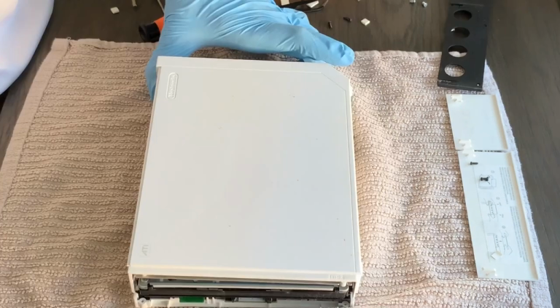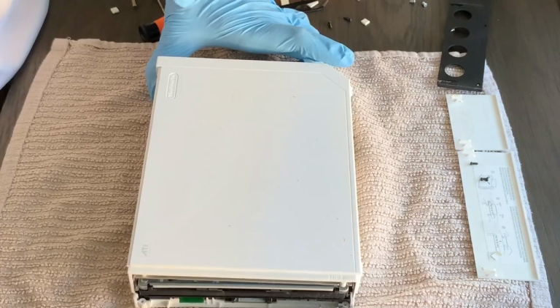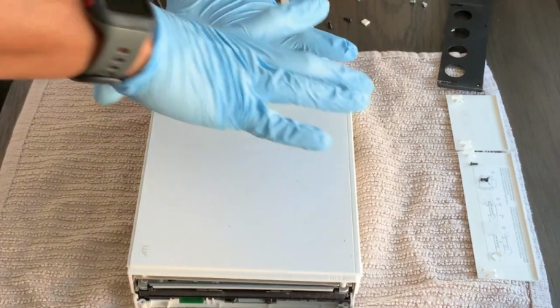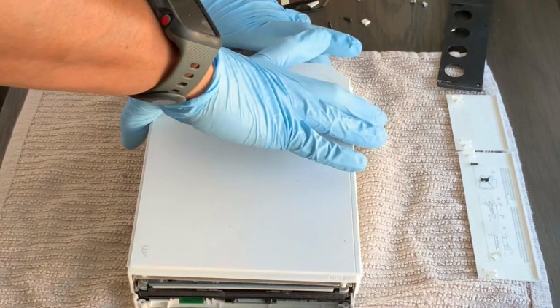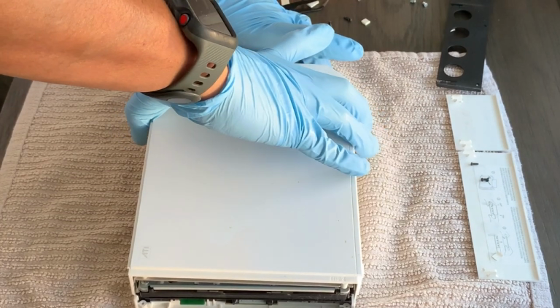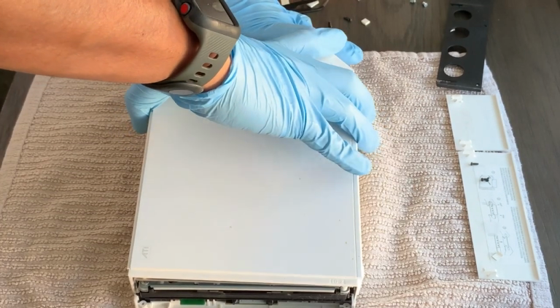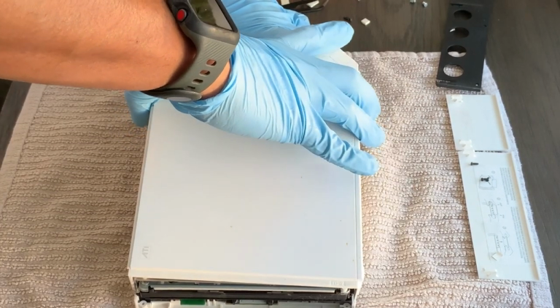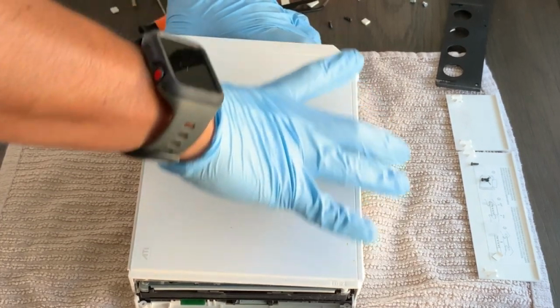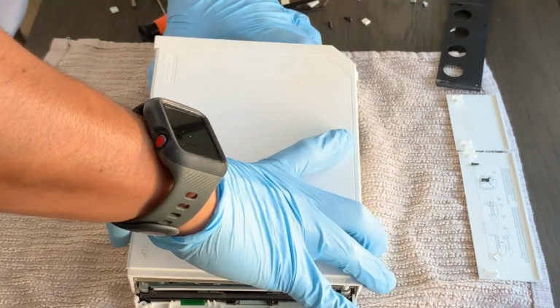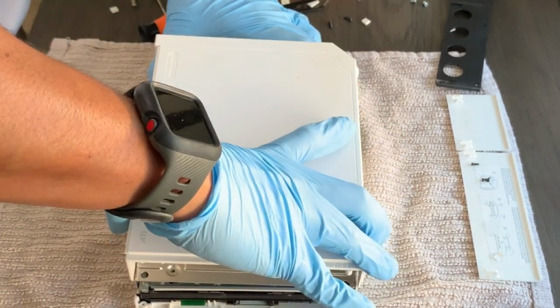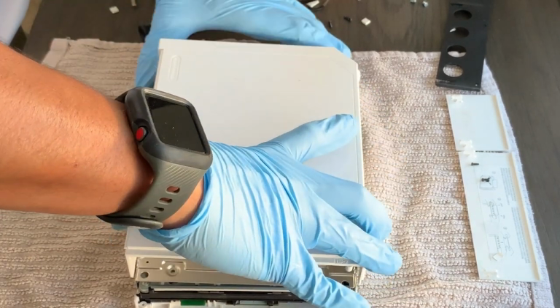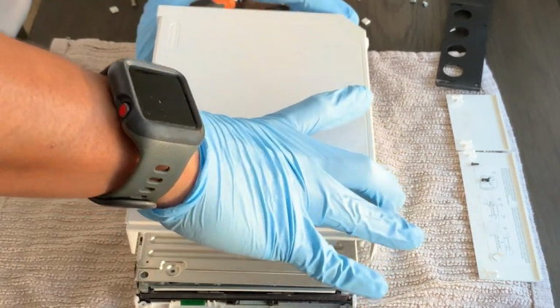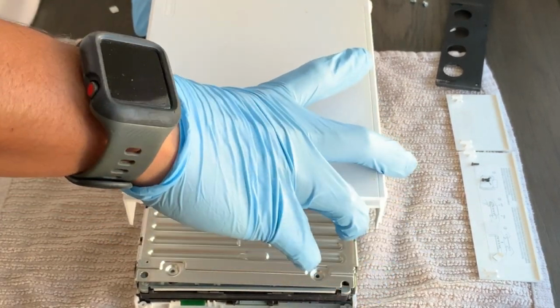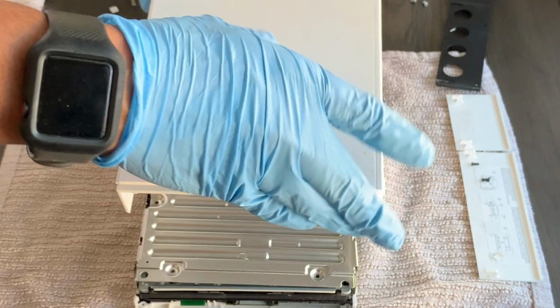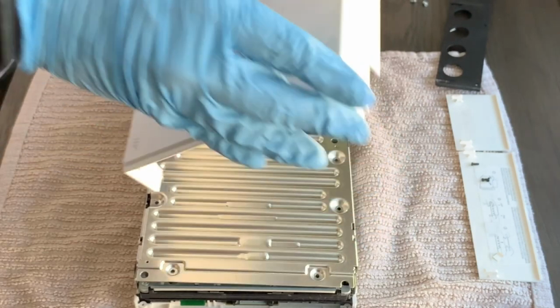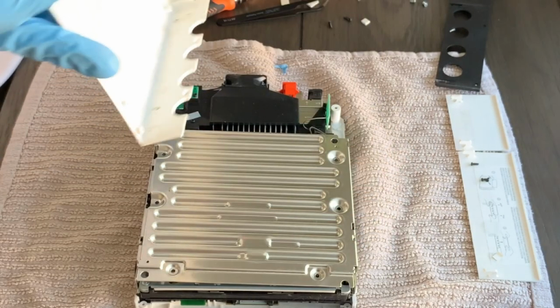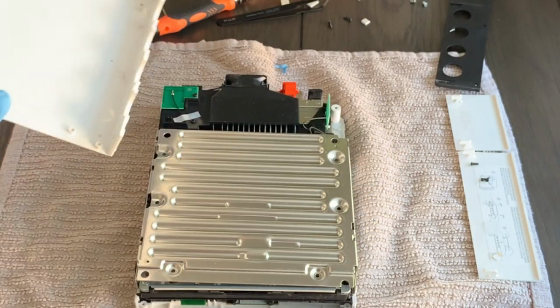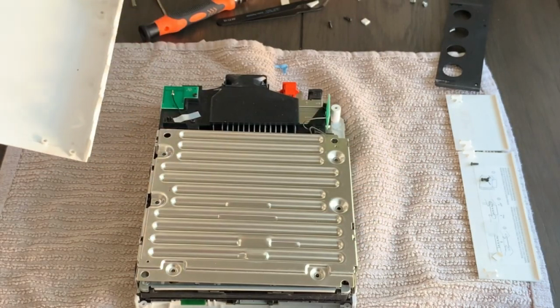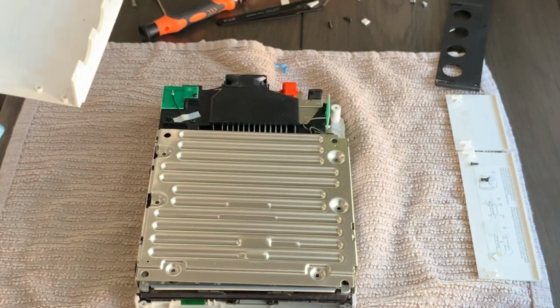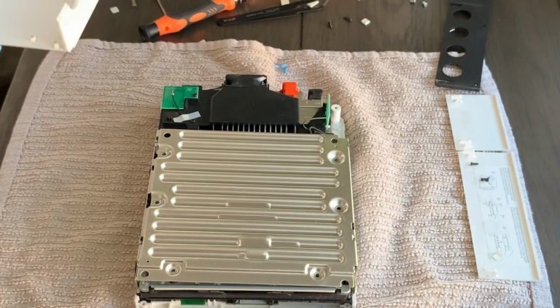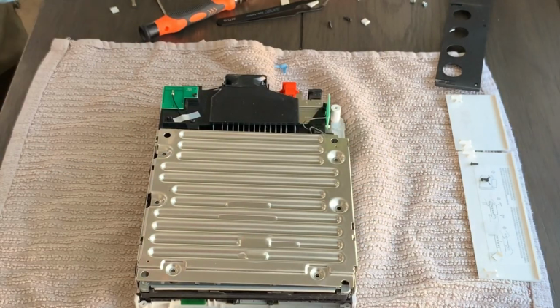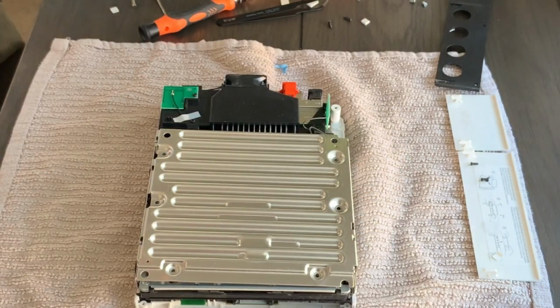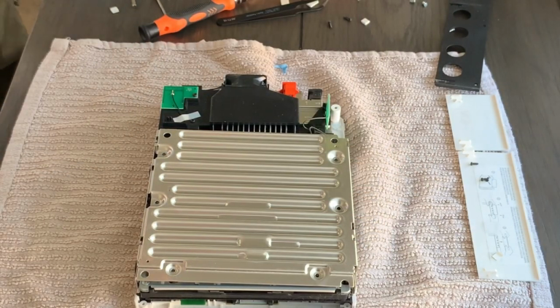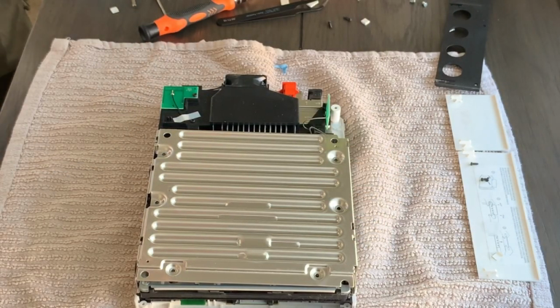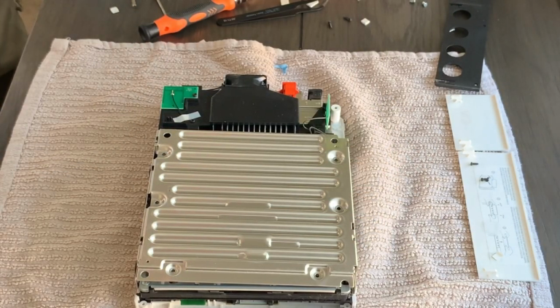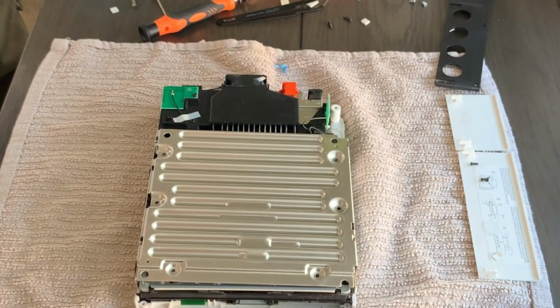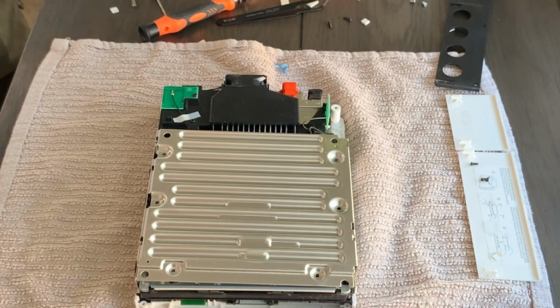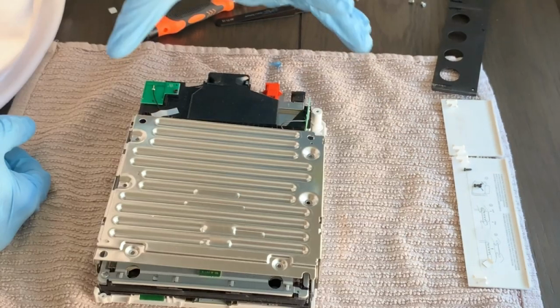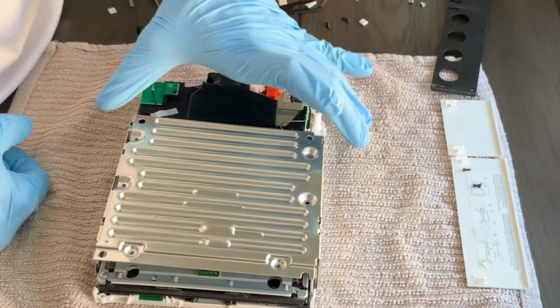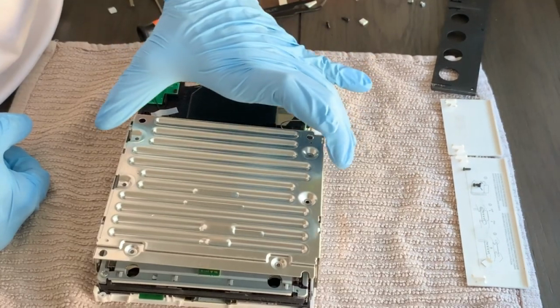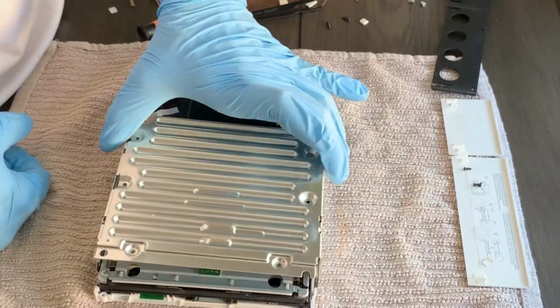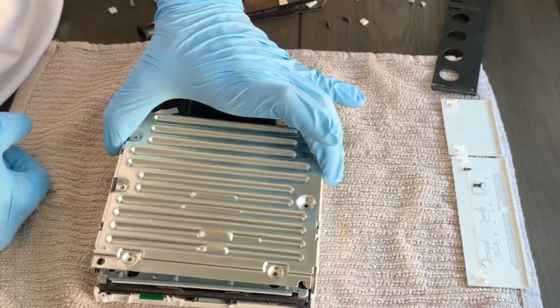Now we can remove the cover of the Wii. Gently lift up on the cover and you'll see a shield below — this protects the DVD drive. Remove the shield to expose the DVD drive below.